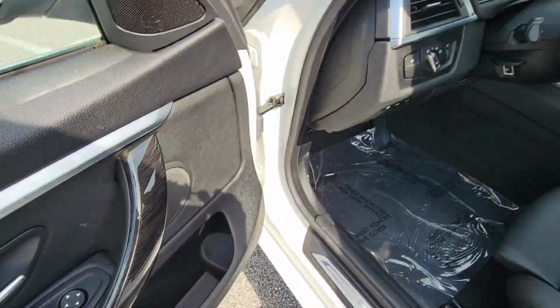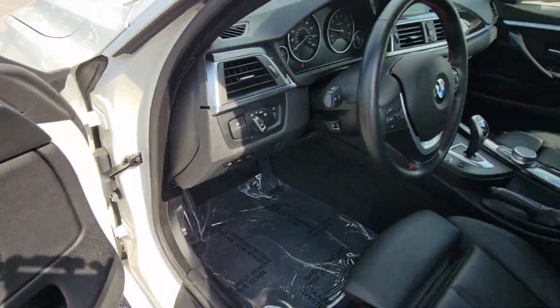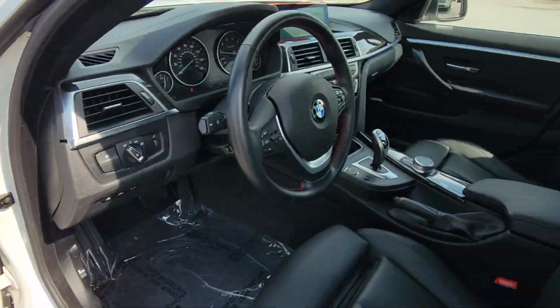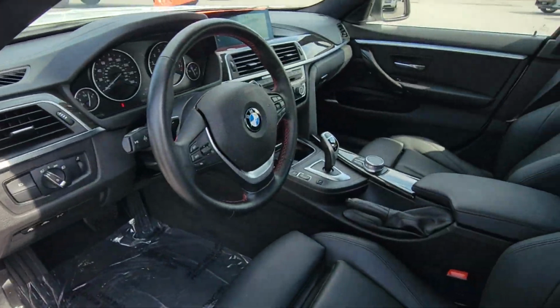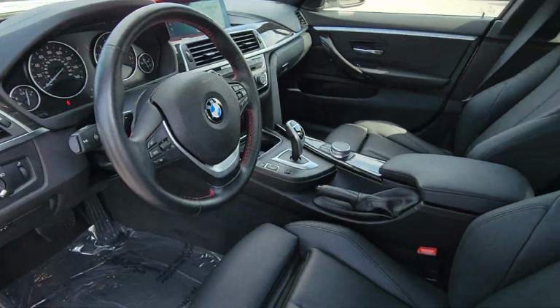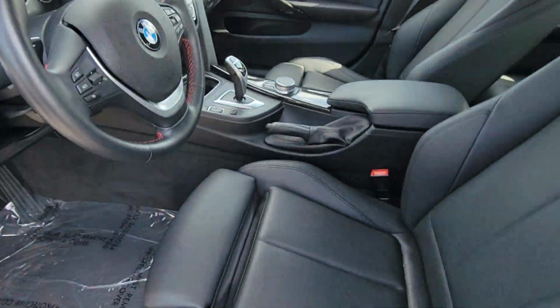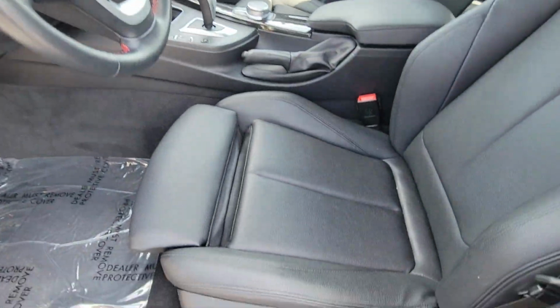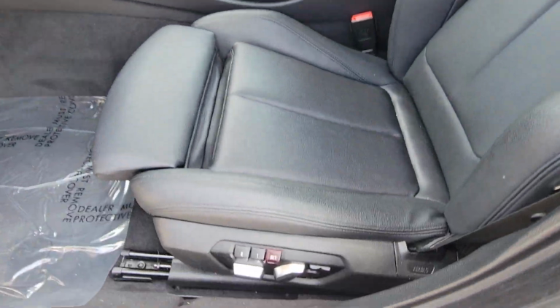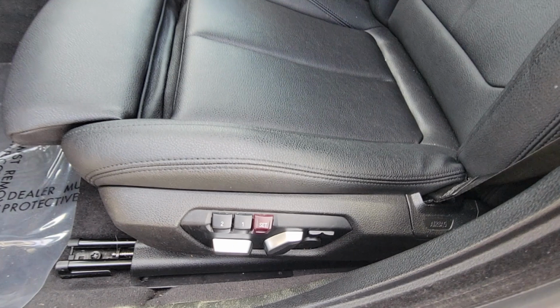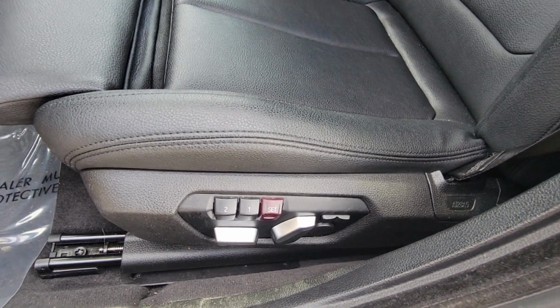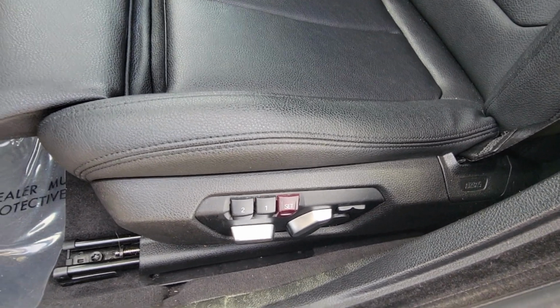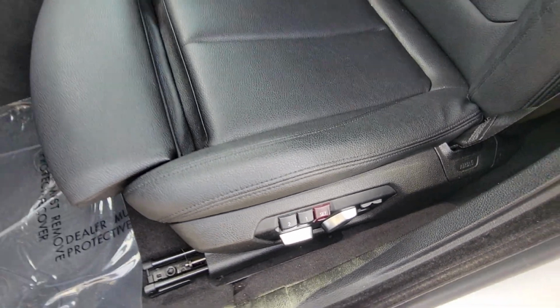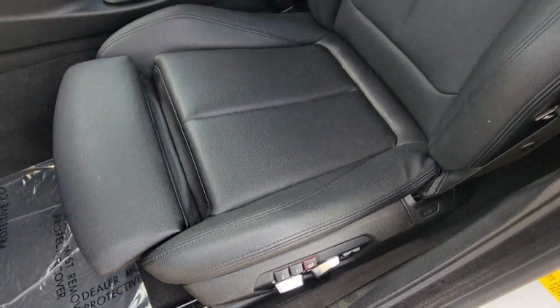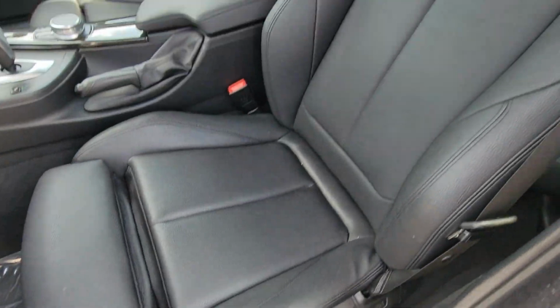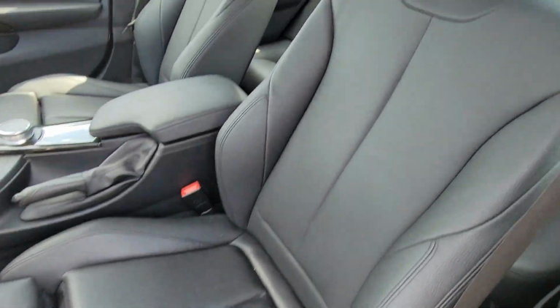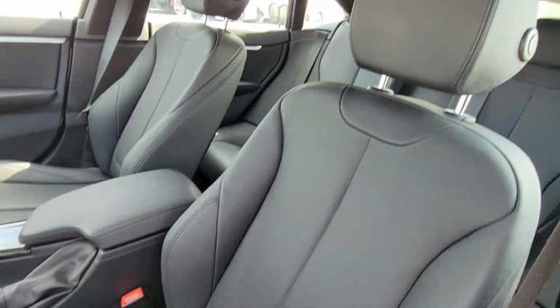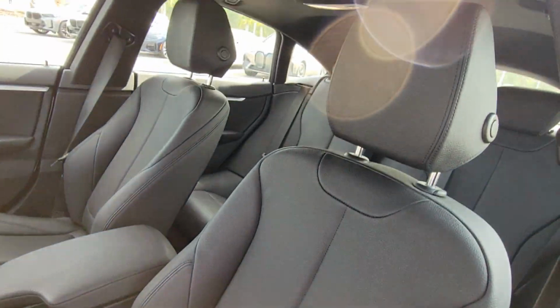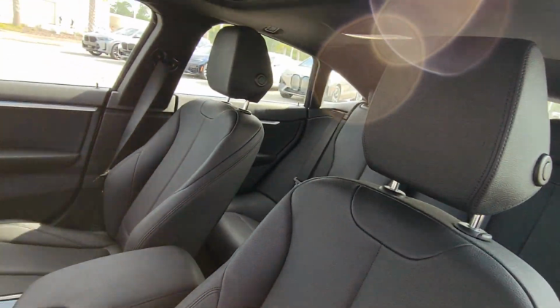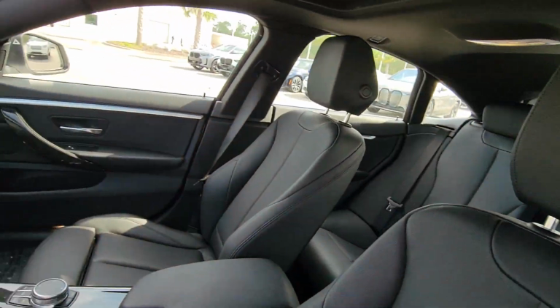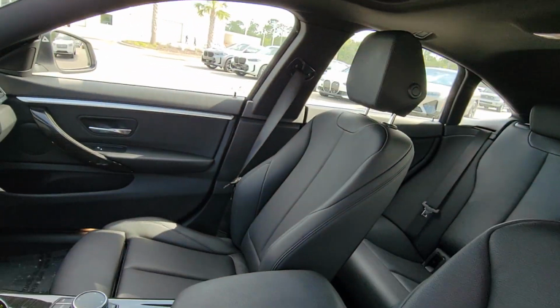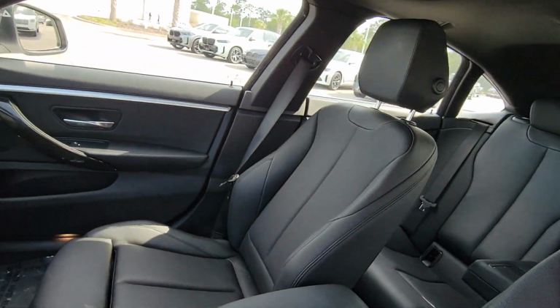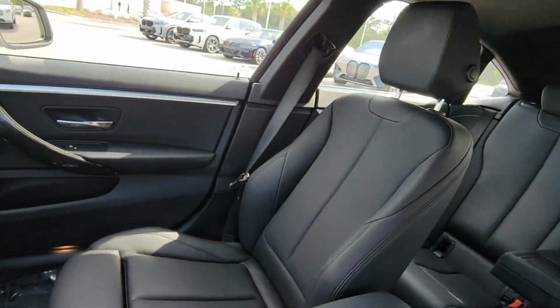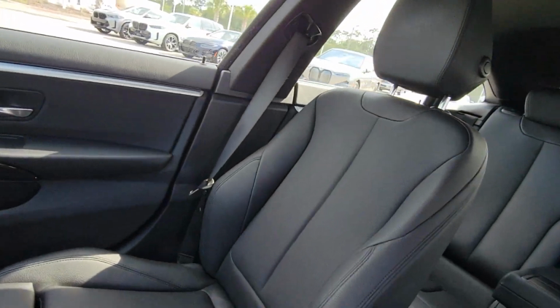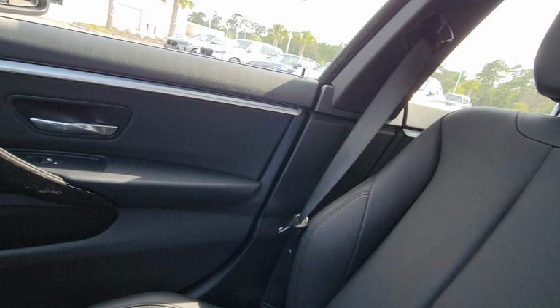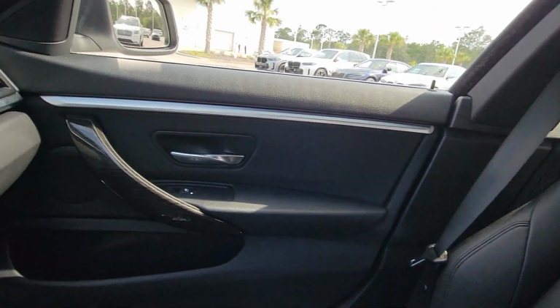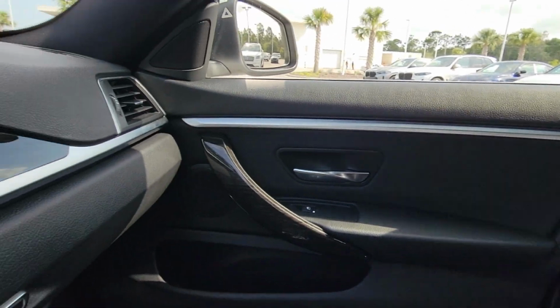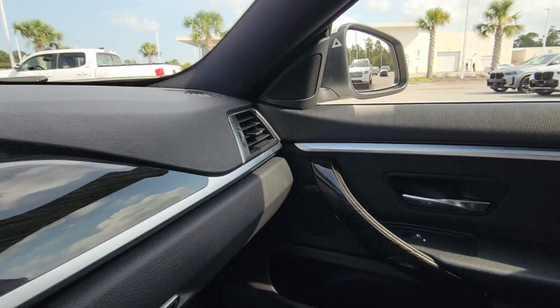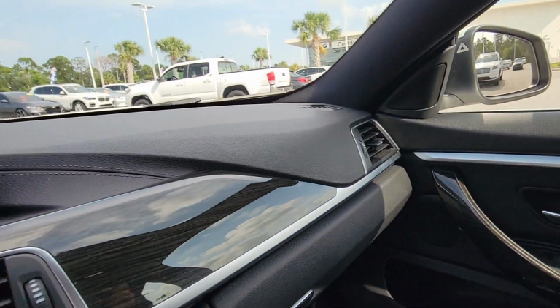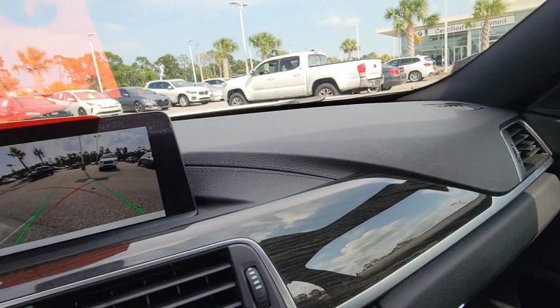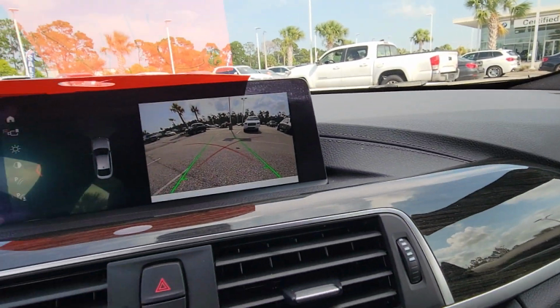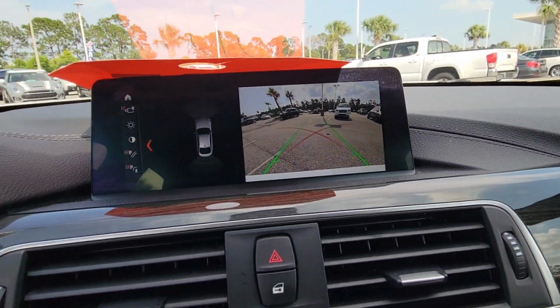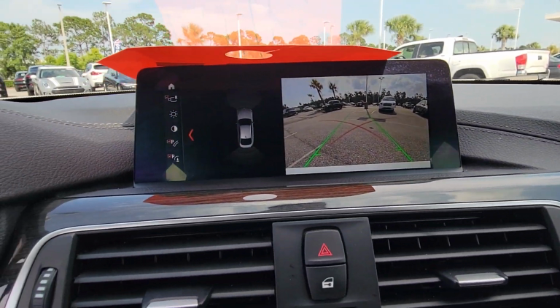Premium style meets rebellious attitude in this remarkable 4 Series. See for yourself when you take it out for a test drive. Our professional staff looks forward to giving you excellent service.